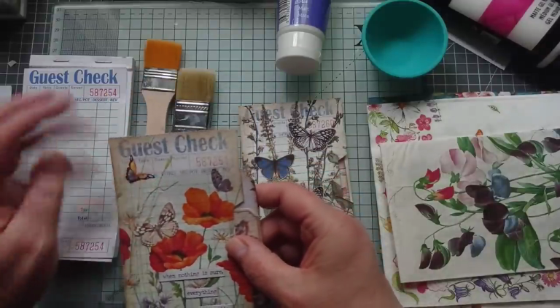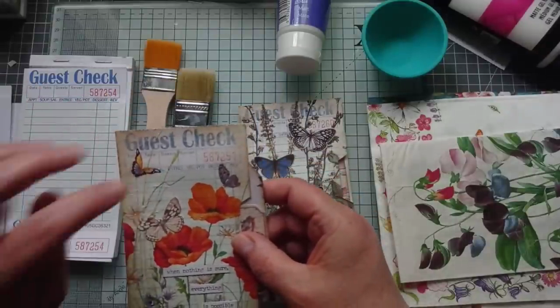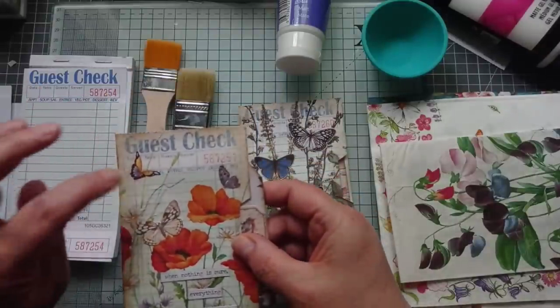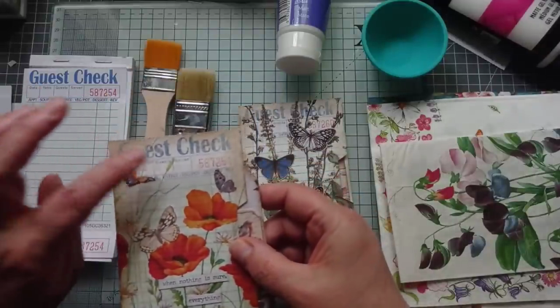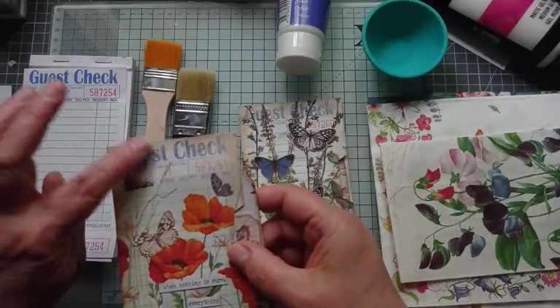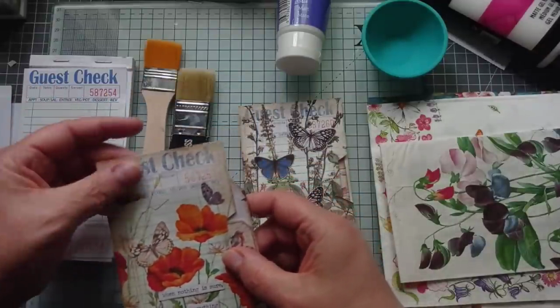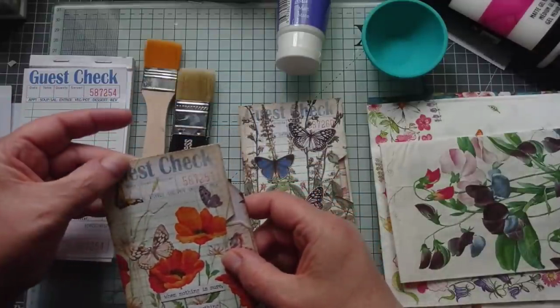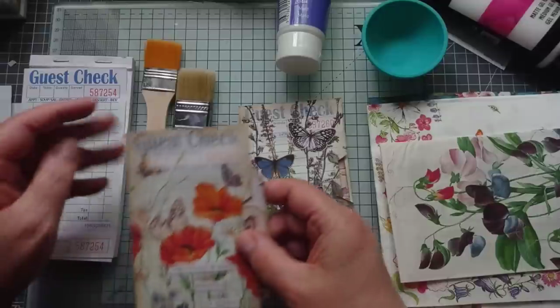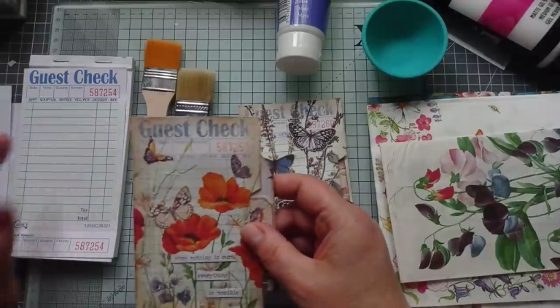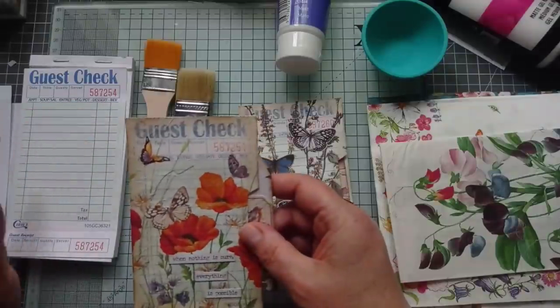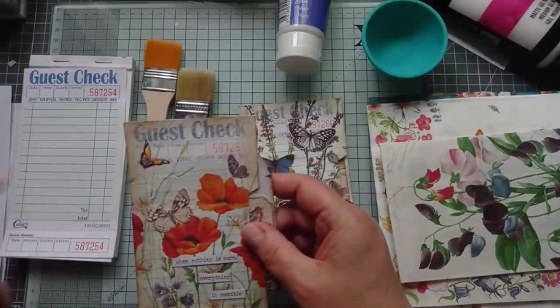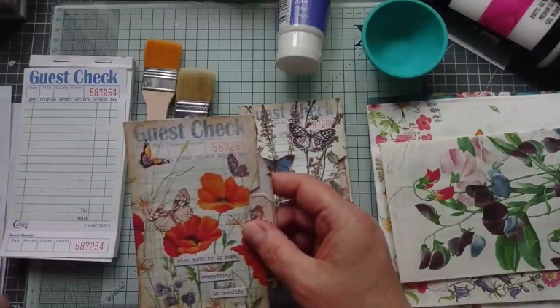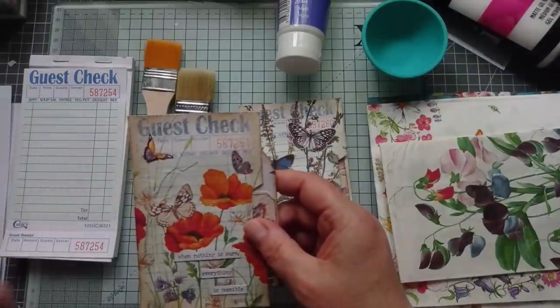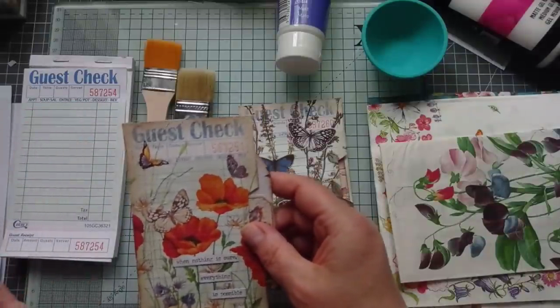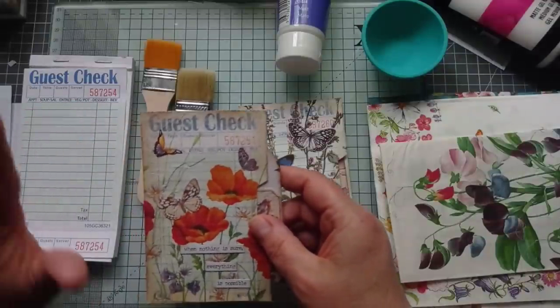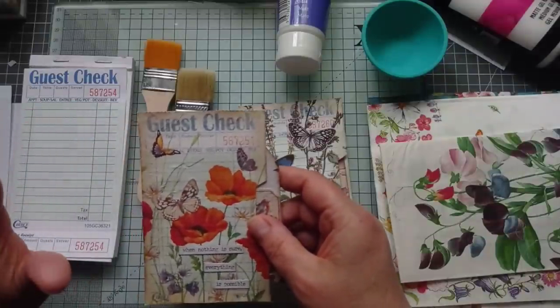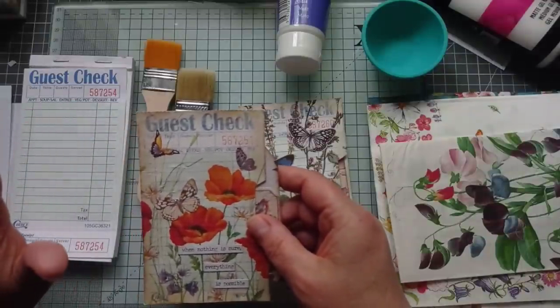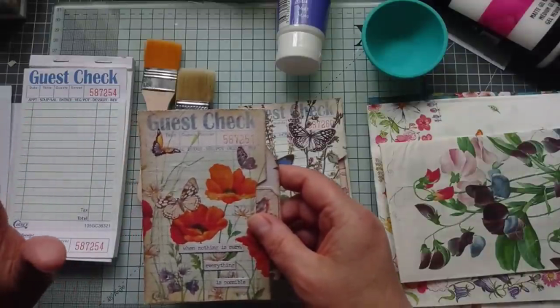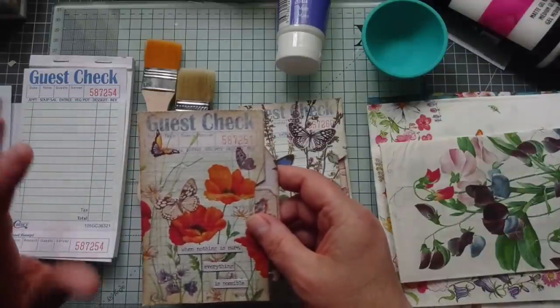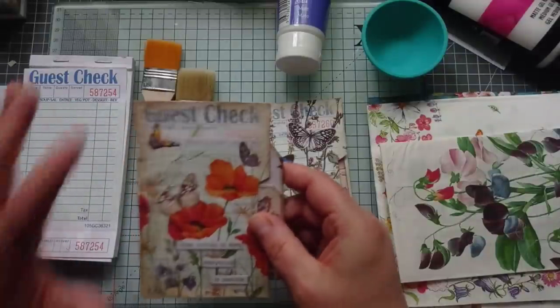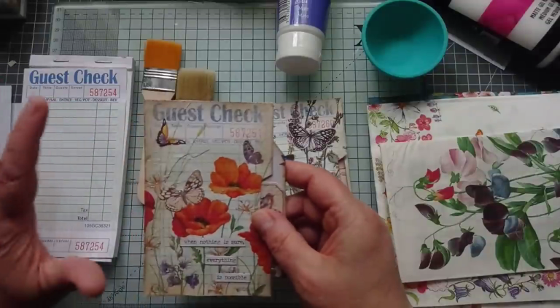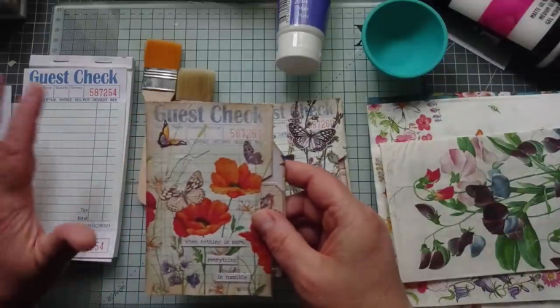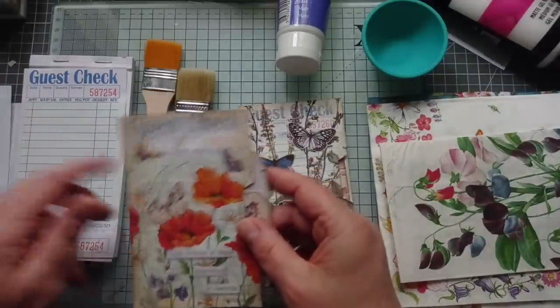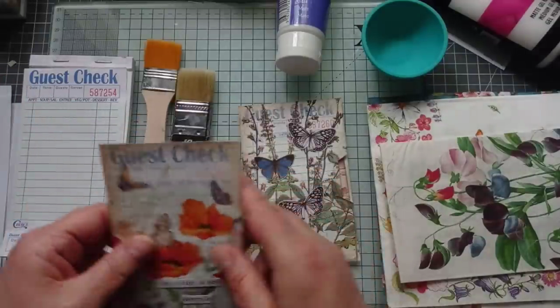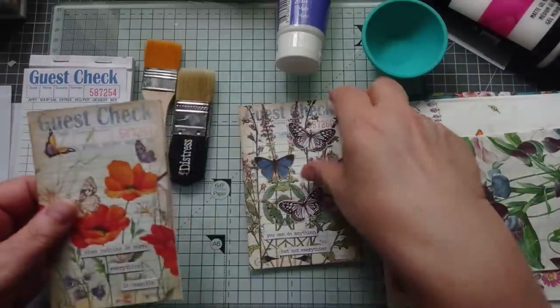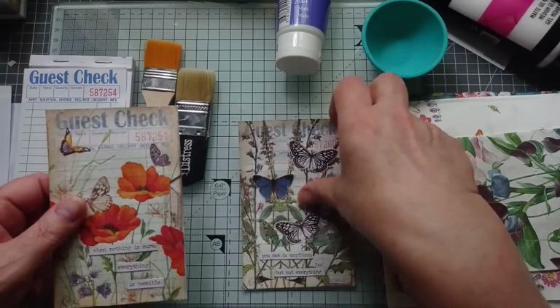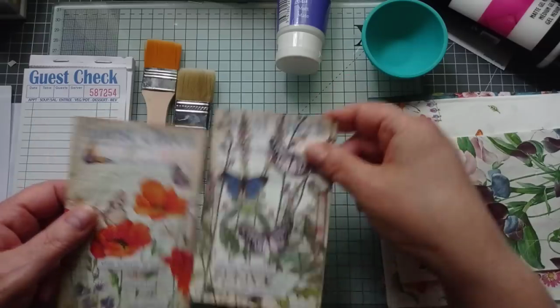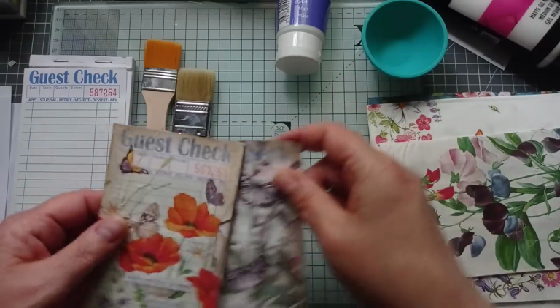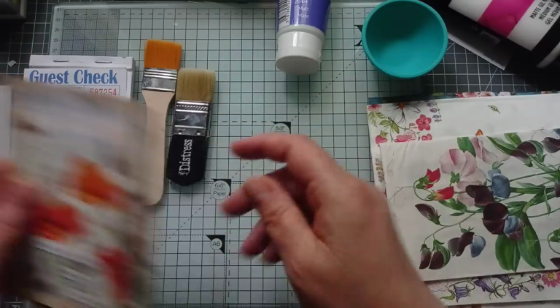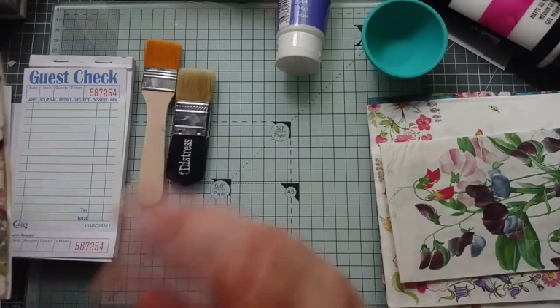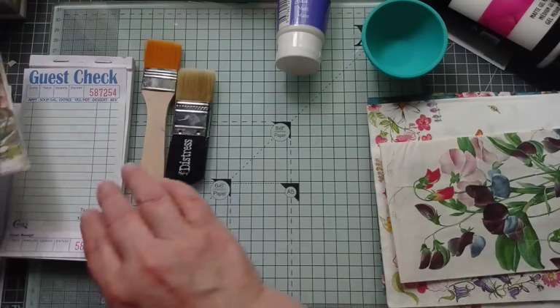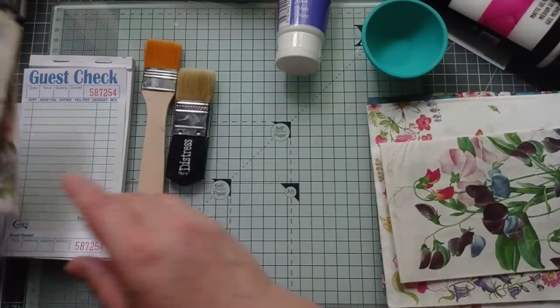This method I'm going to use is one I learnt from Fiona who is Miss Painter Lot here on YouTube - fantastic crafter. It works lovely on paper. Don't get your paper too wet. Right, let me show you.